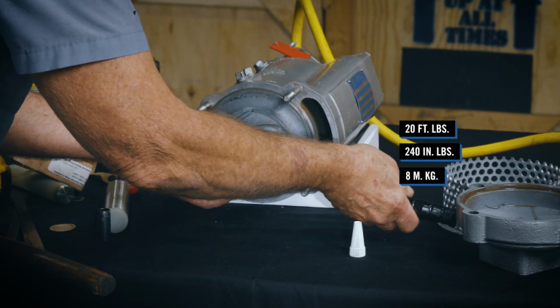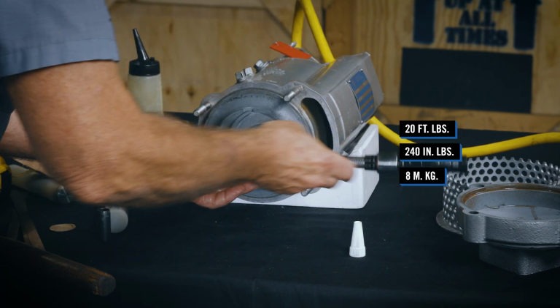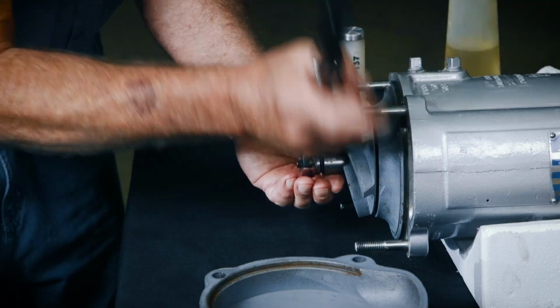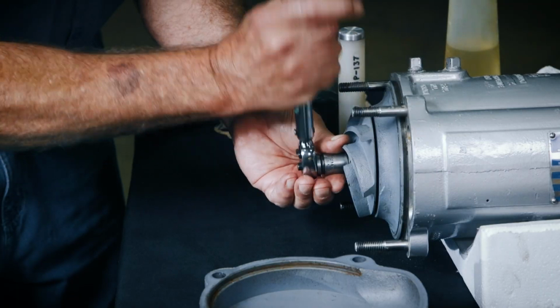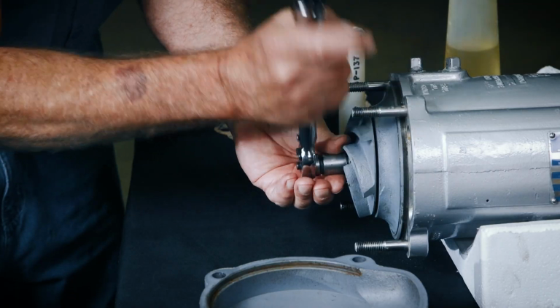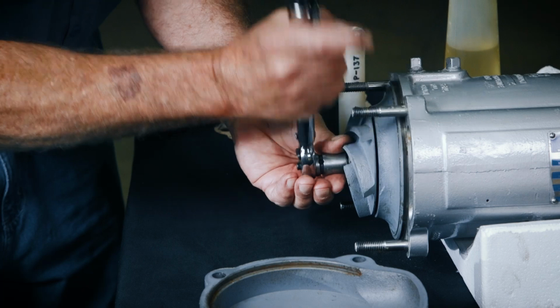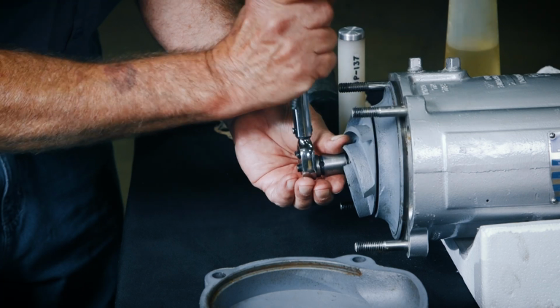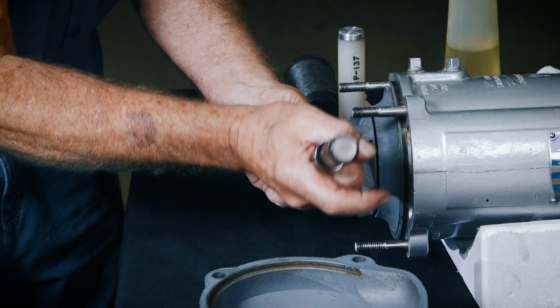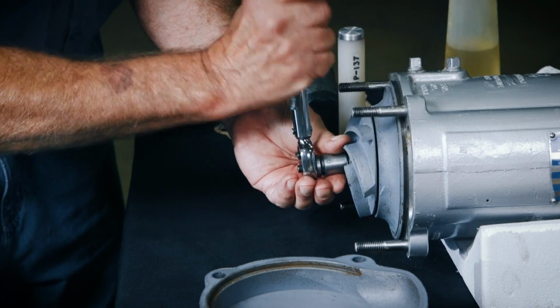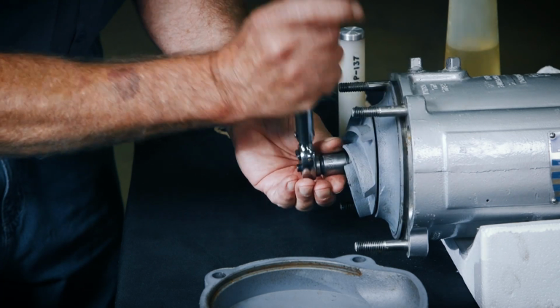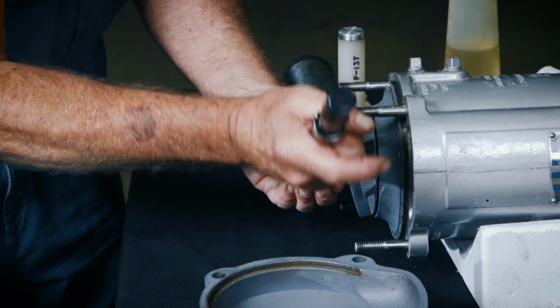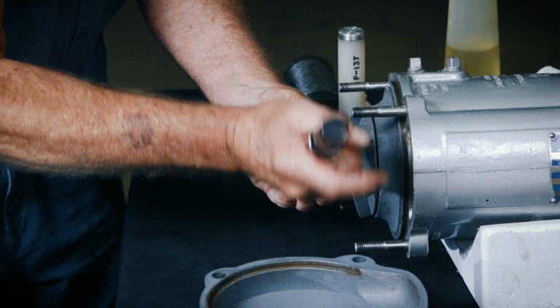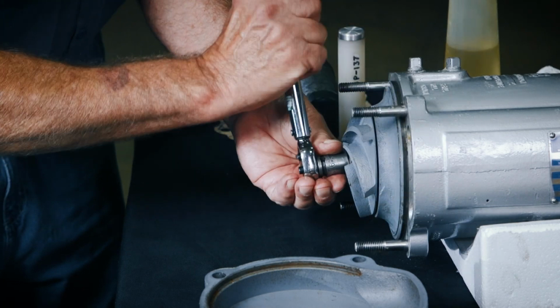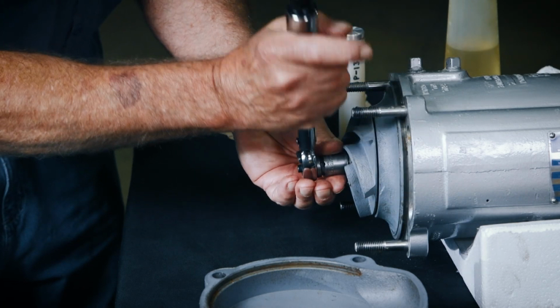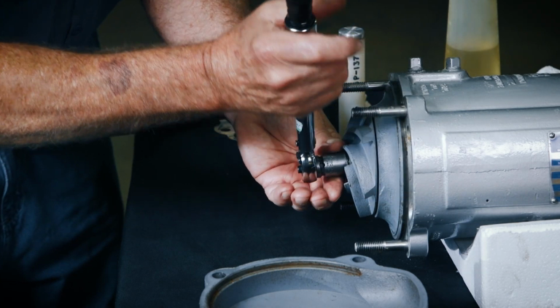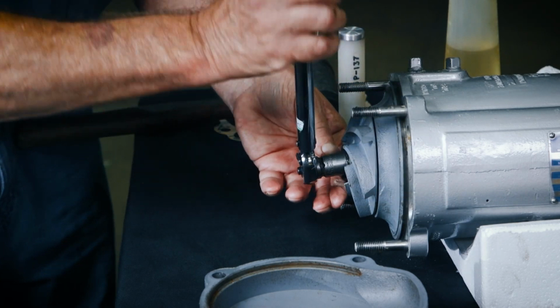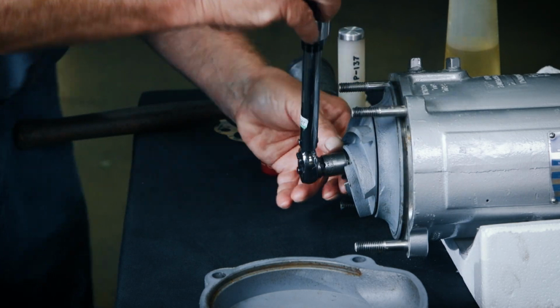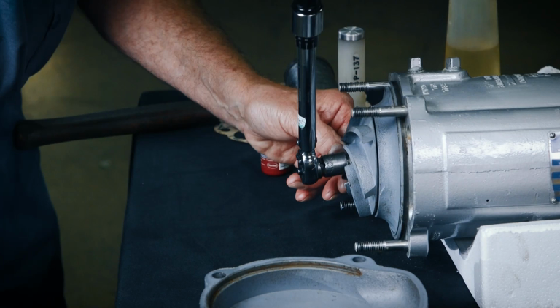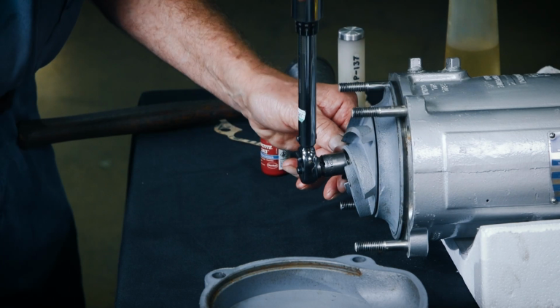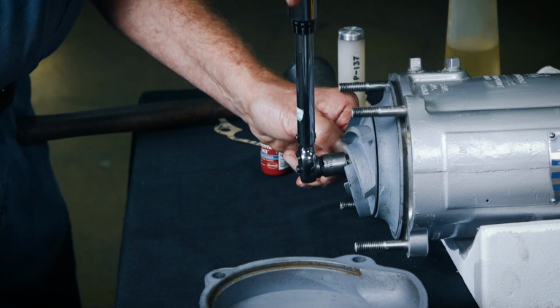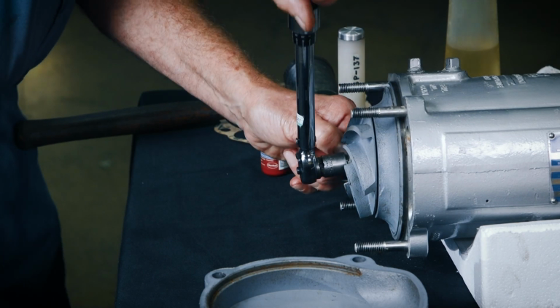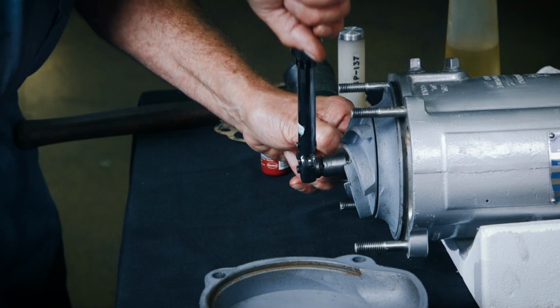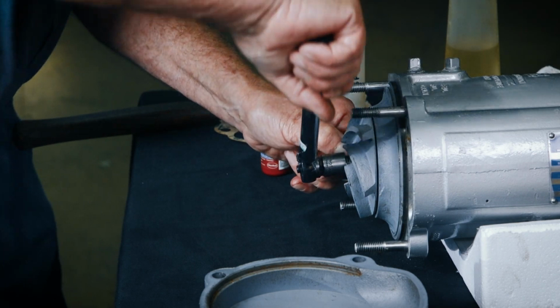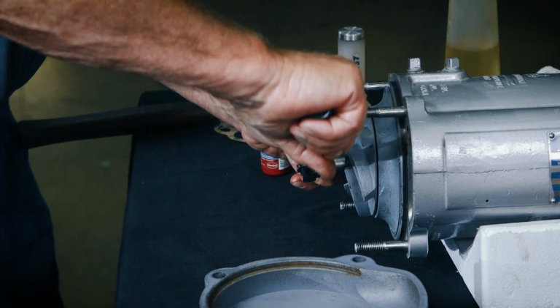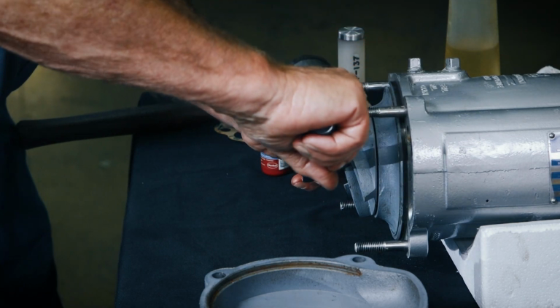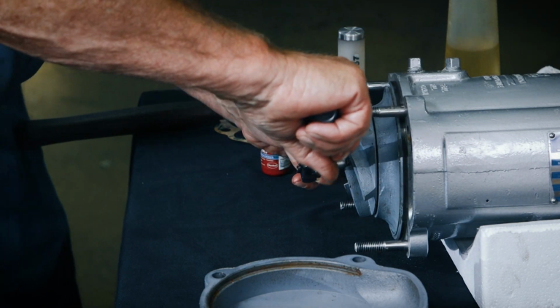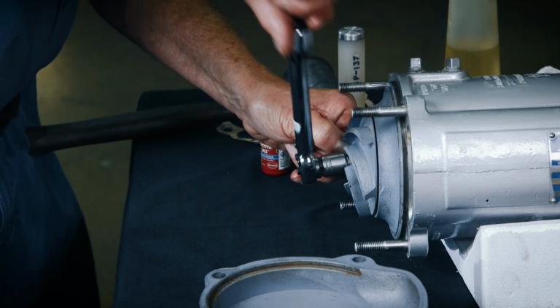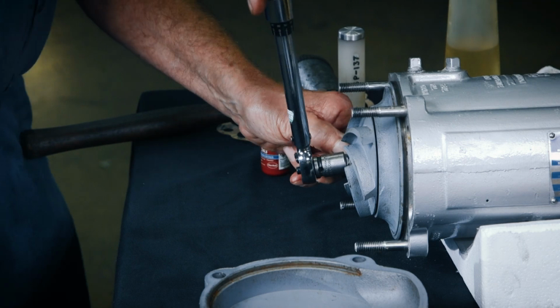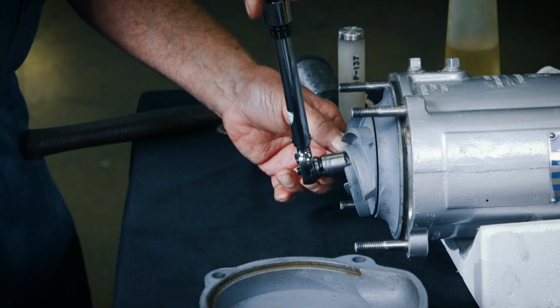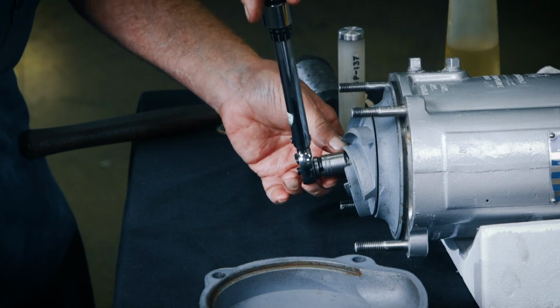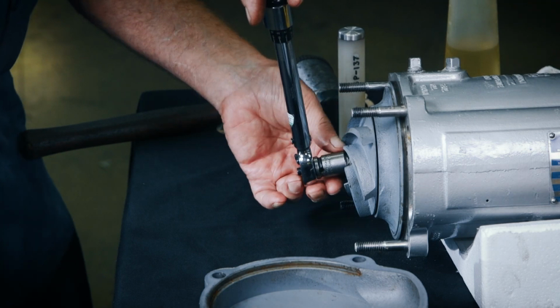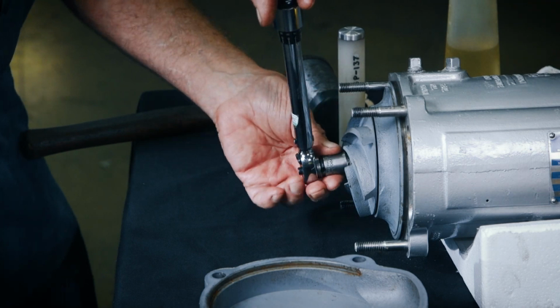After the impeller has been properly positioned, check for free rotation. Correct any scraping or binding before further reassembly.